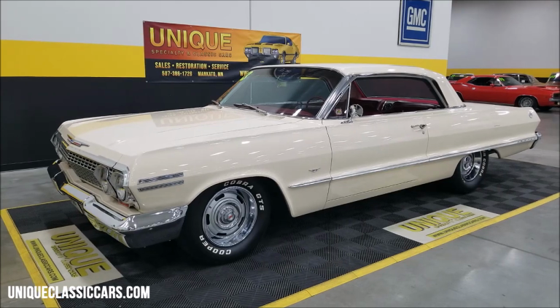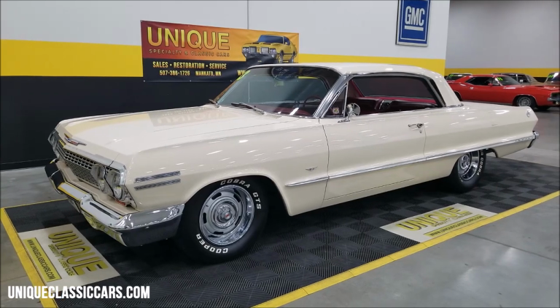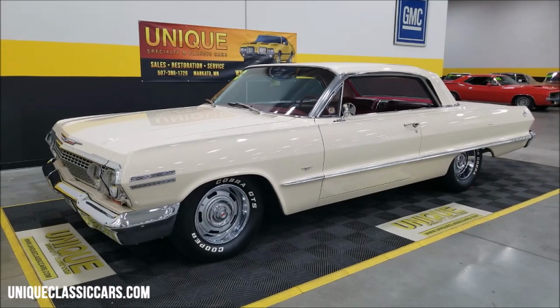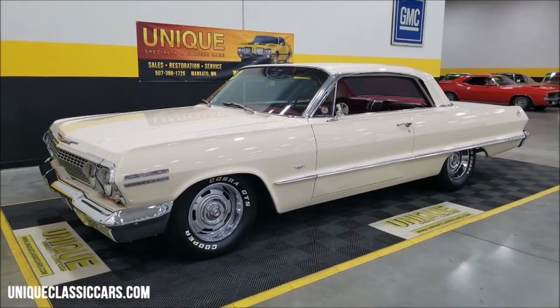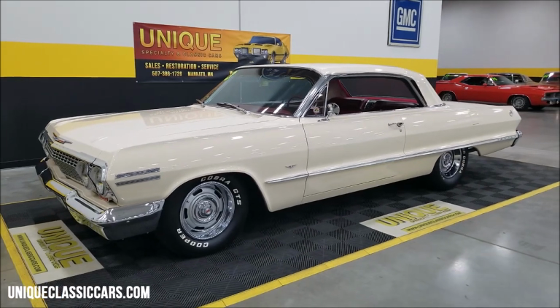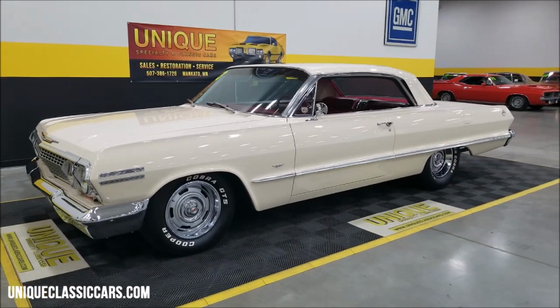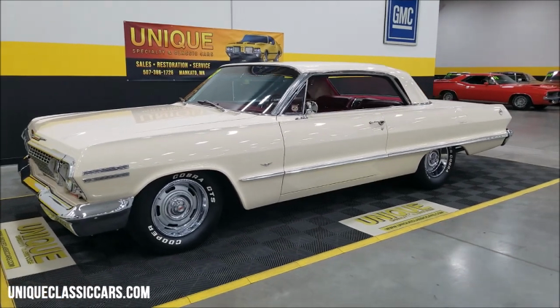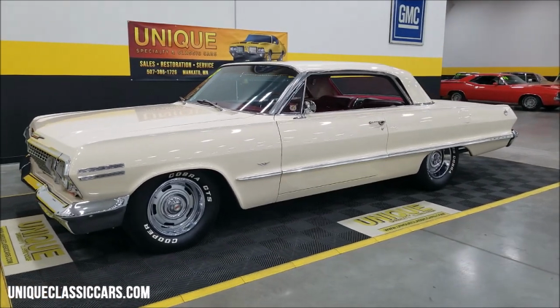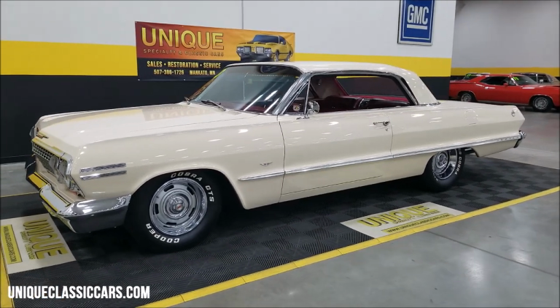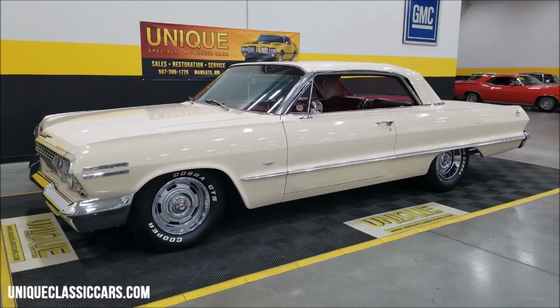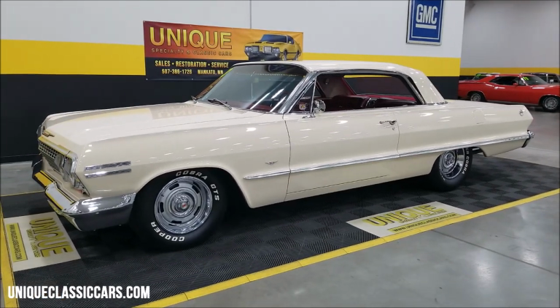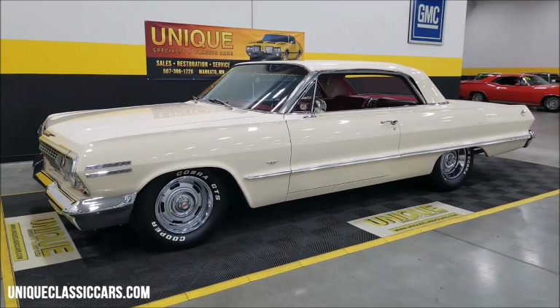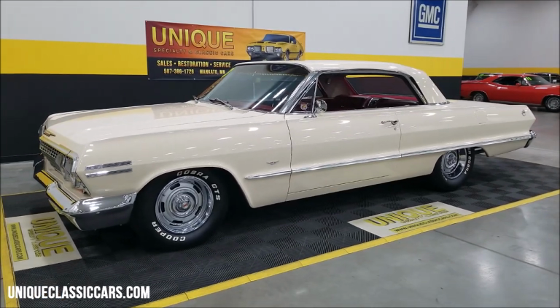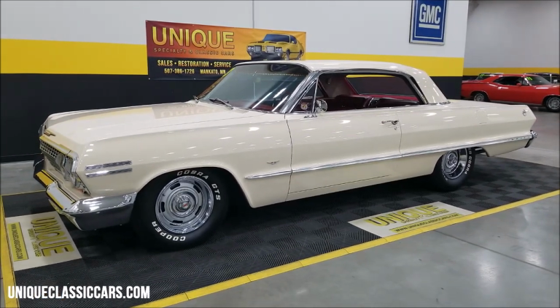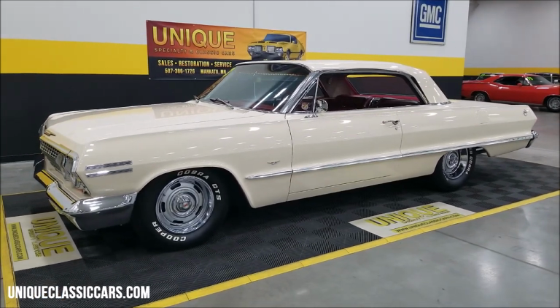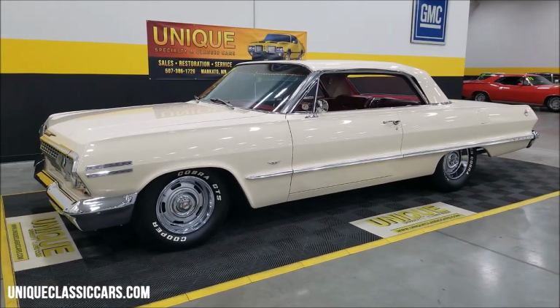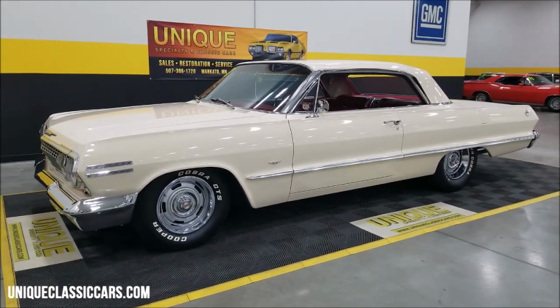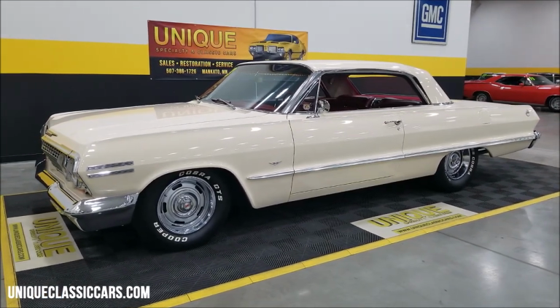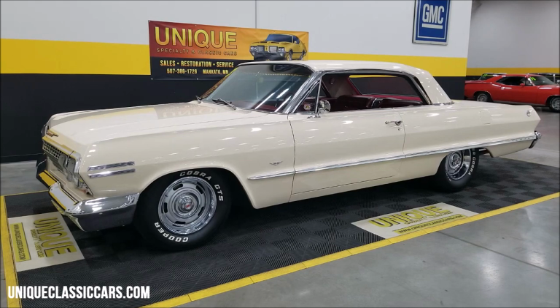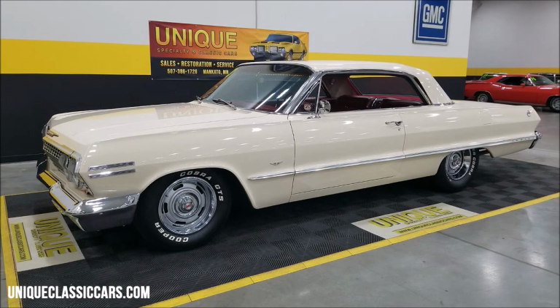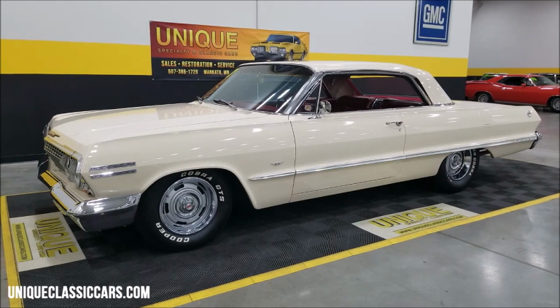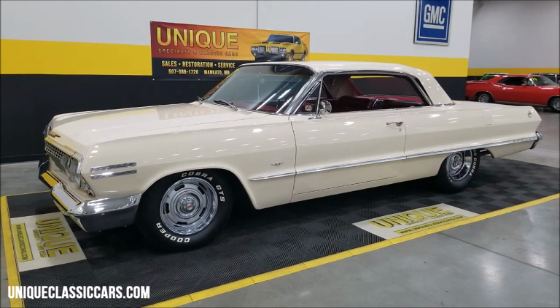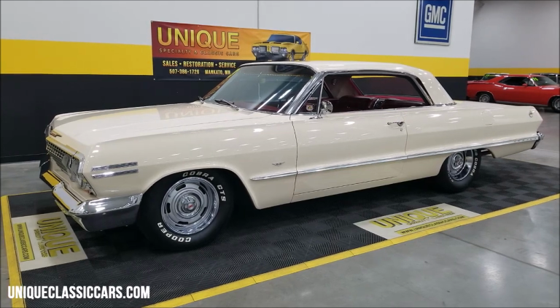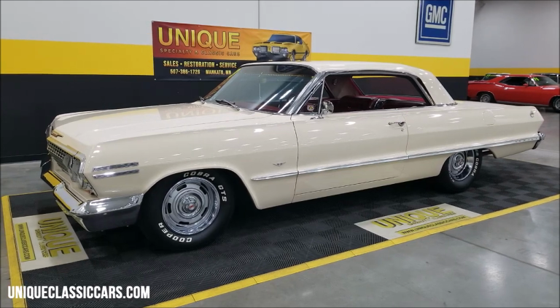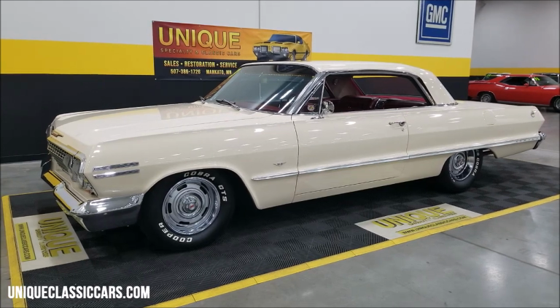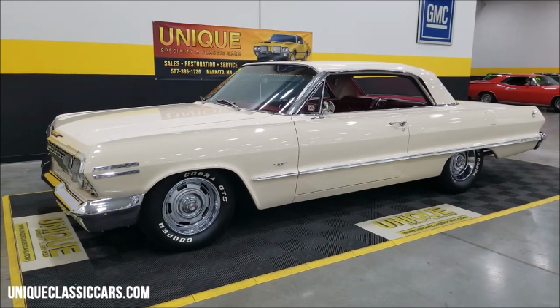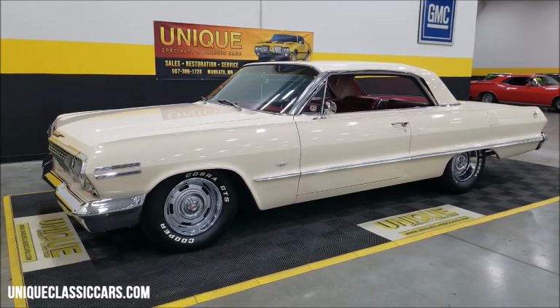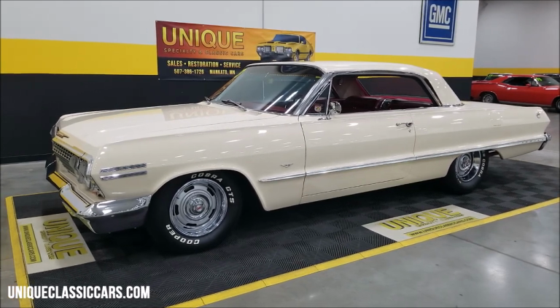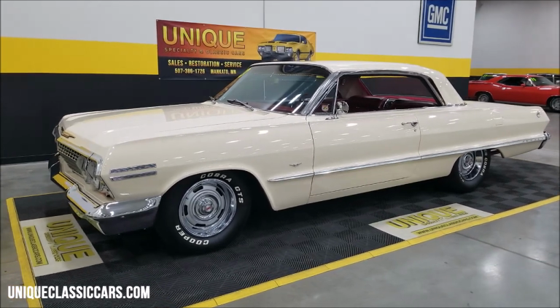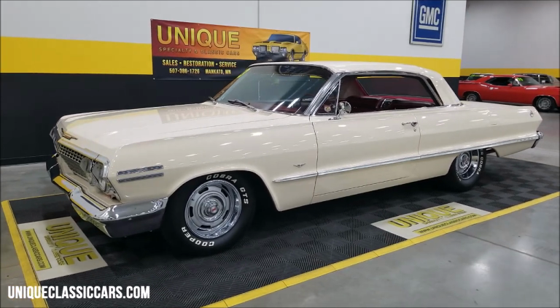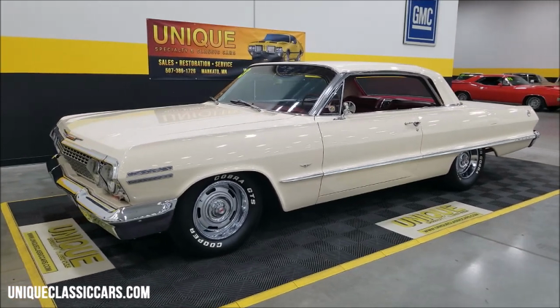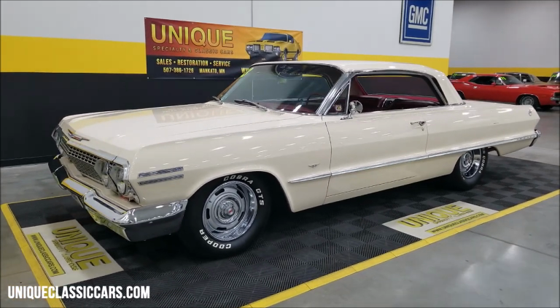Great stance of this car as you can see from the side here, riding on a rally style wheel with center caps and beauty rings — nice look.